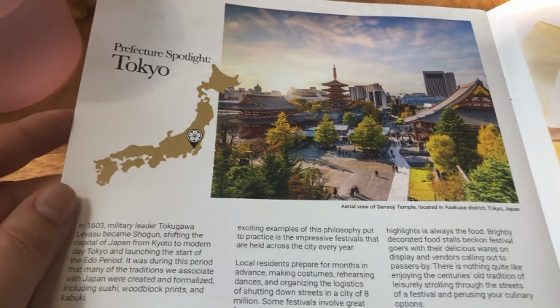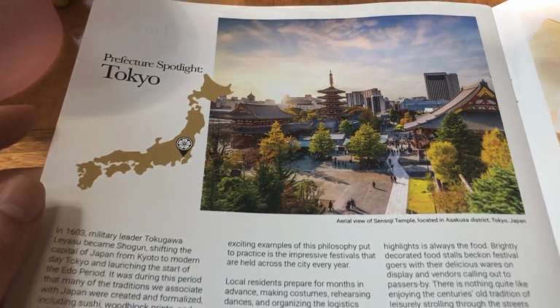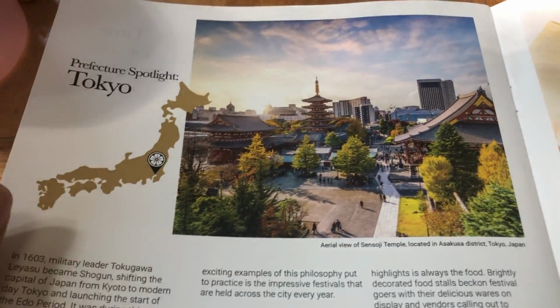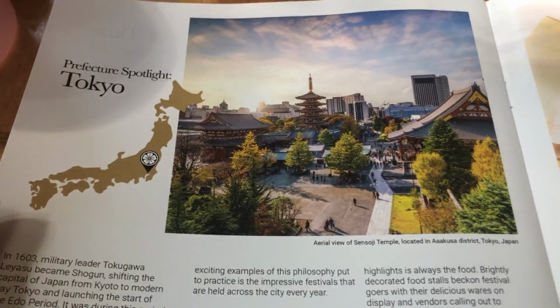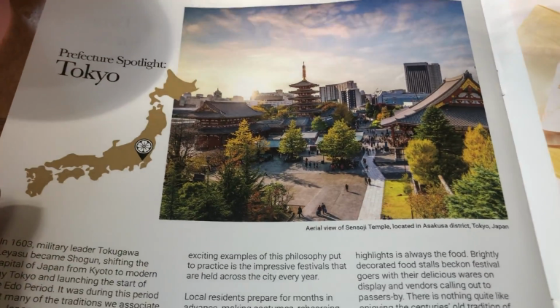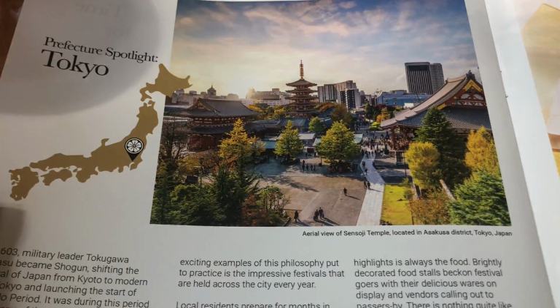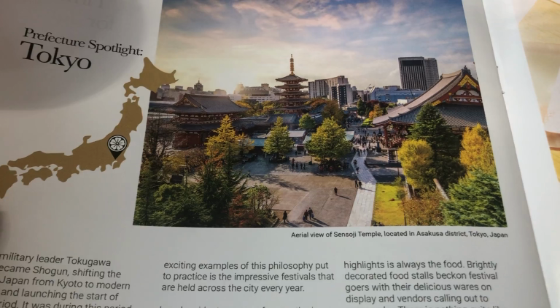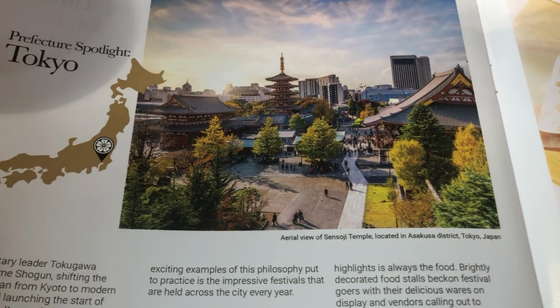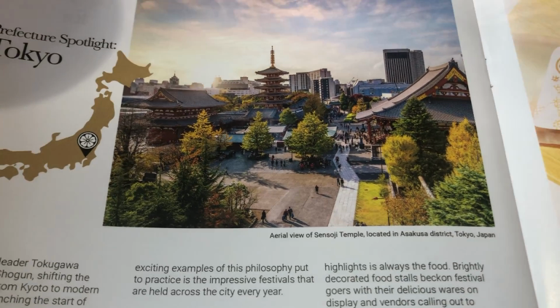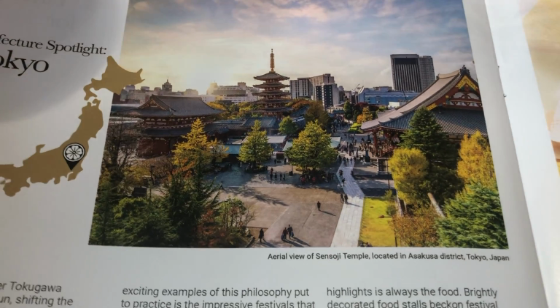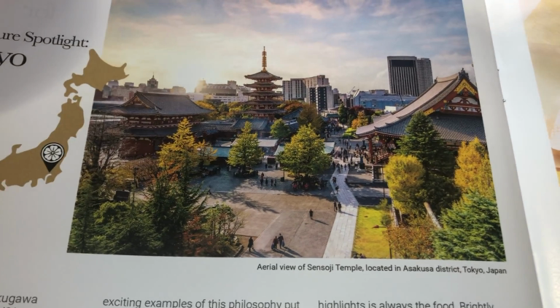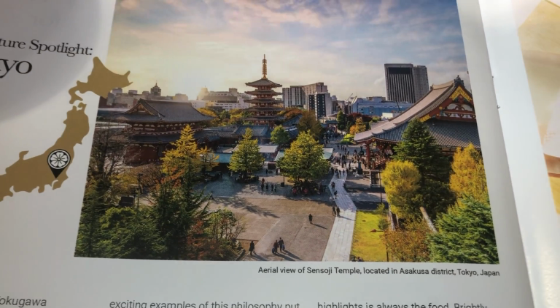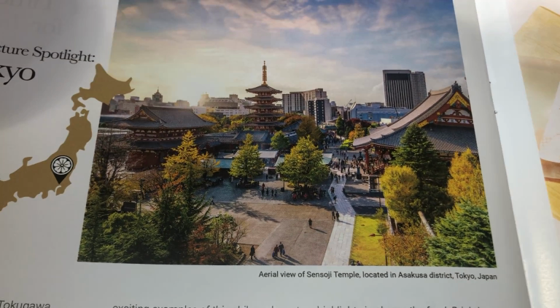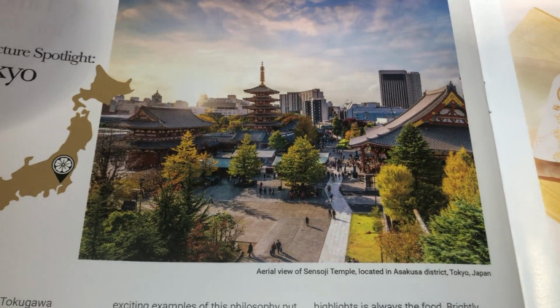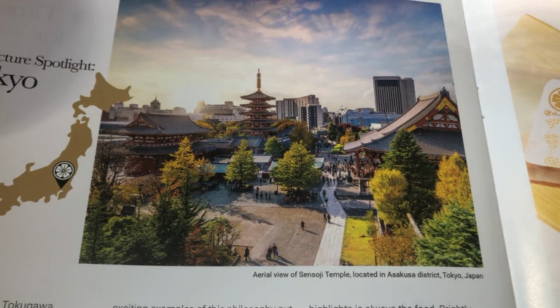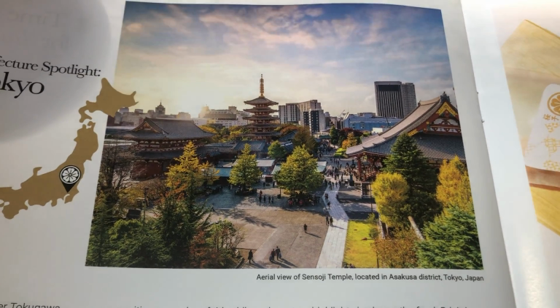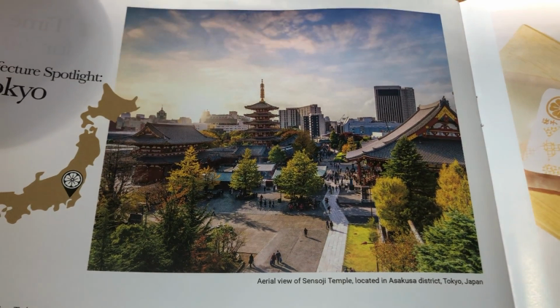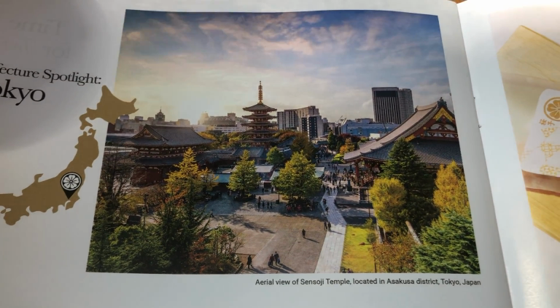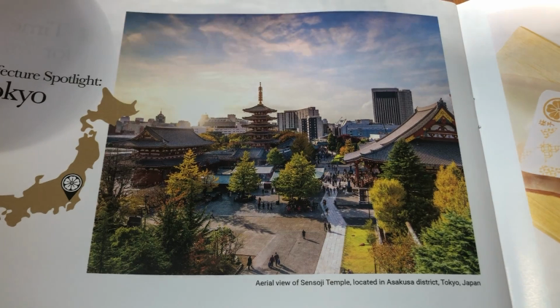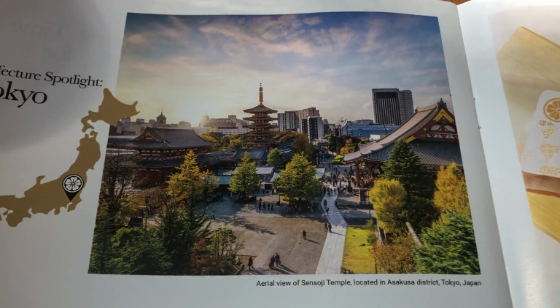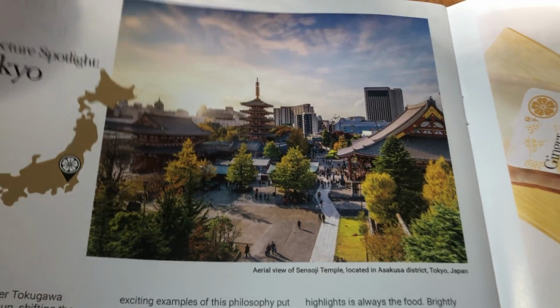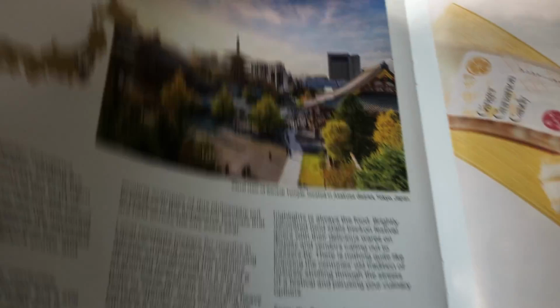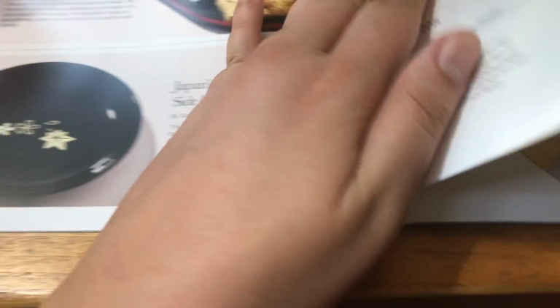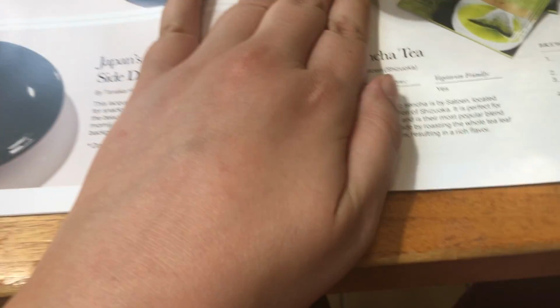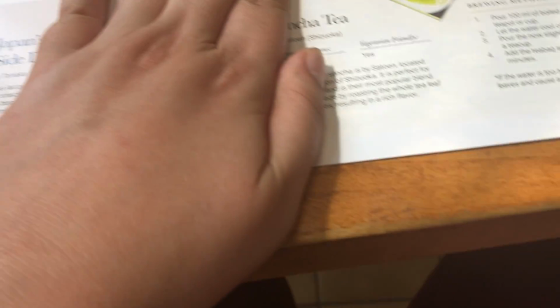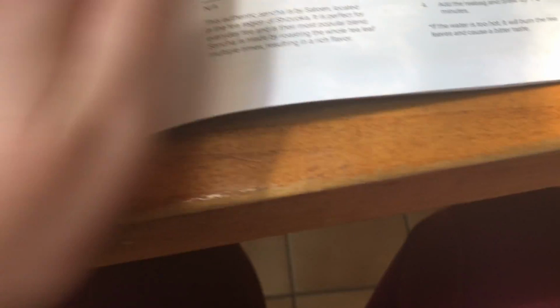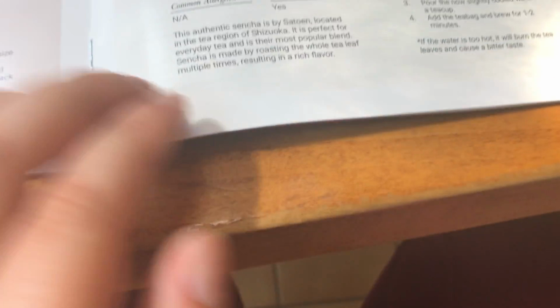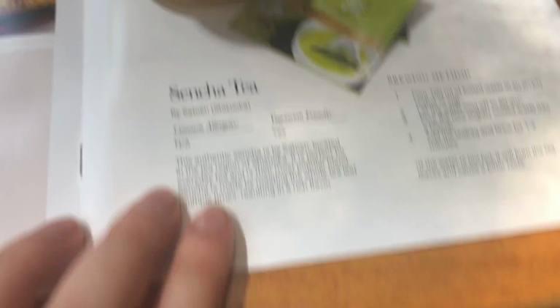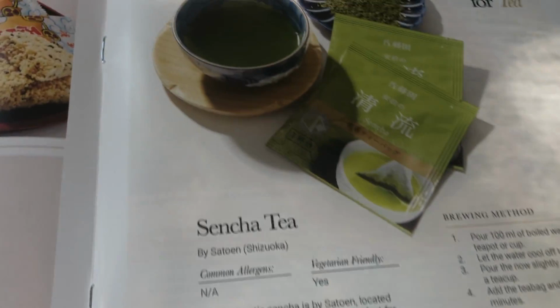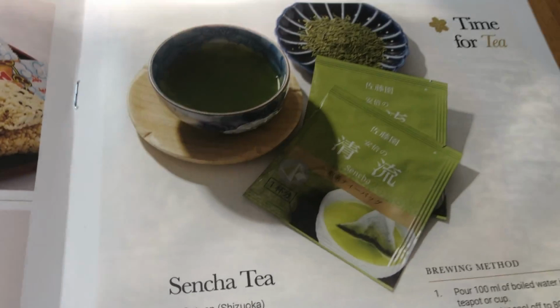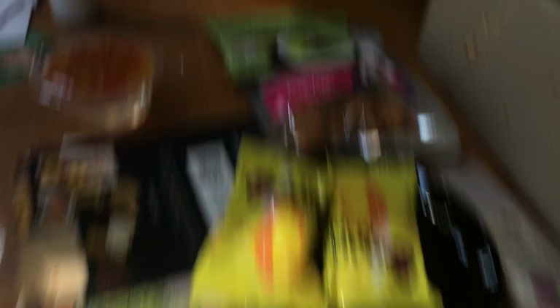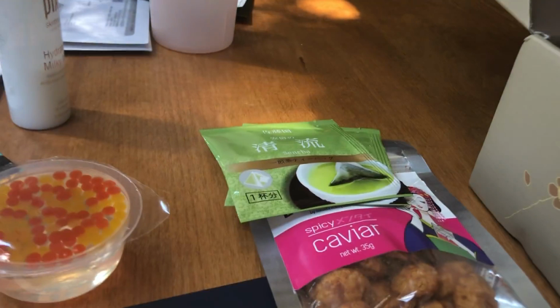So the prefecture spotlight this time is Tokyo. That's a picture of Sensoji Temple. It's located in the Asakusa district. Here's another picture of the Sensoji Temple.